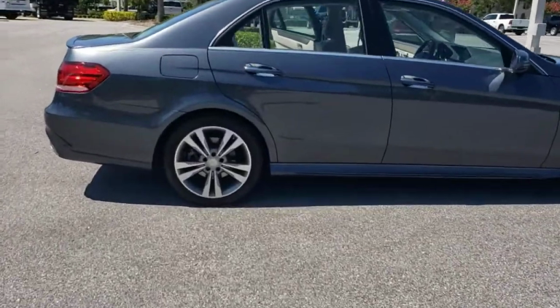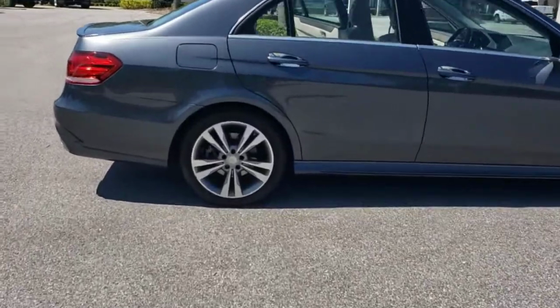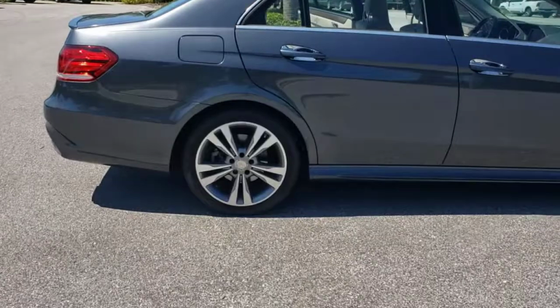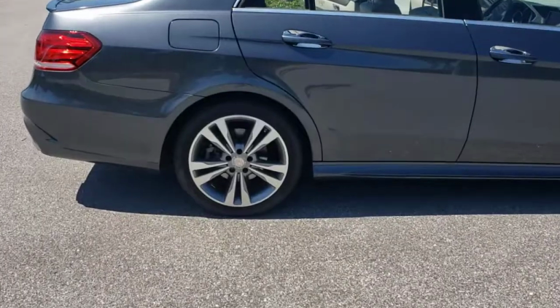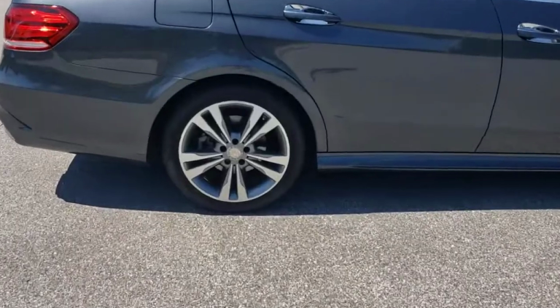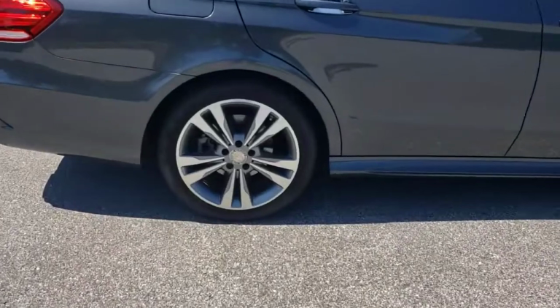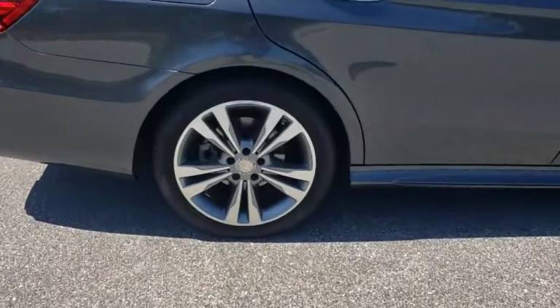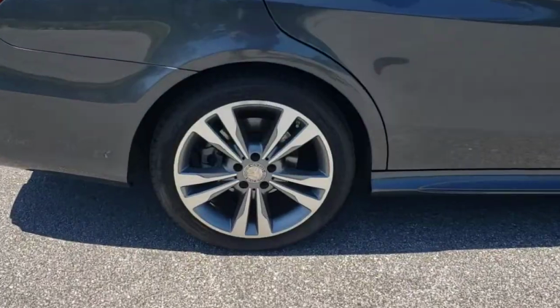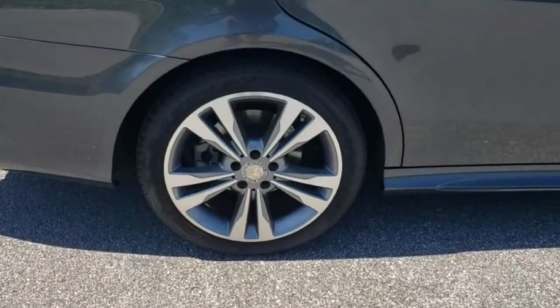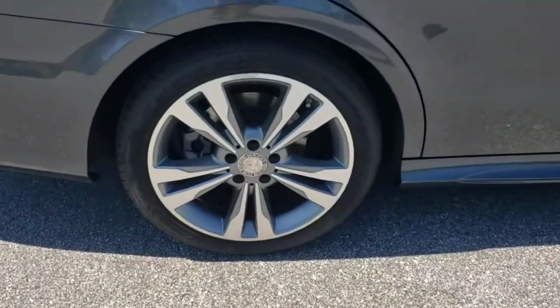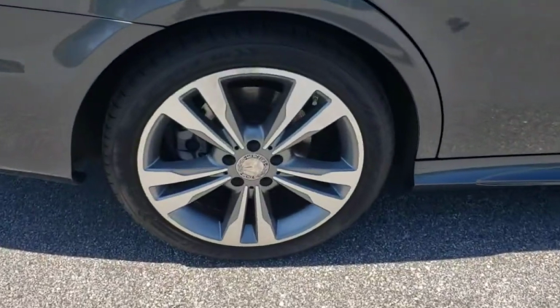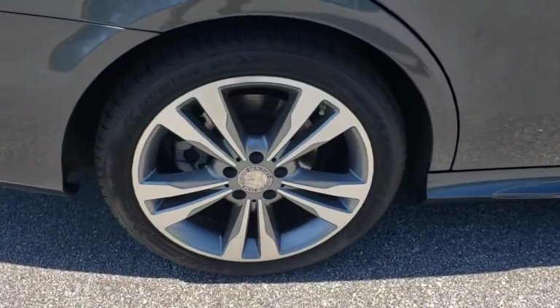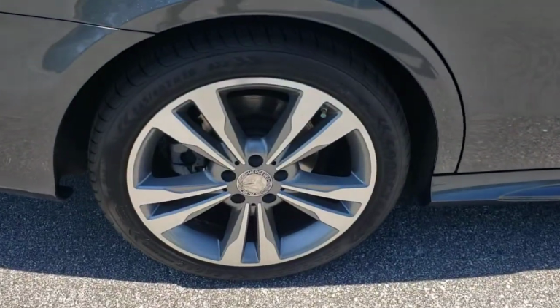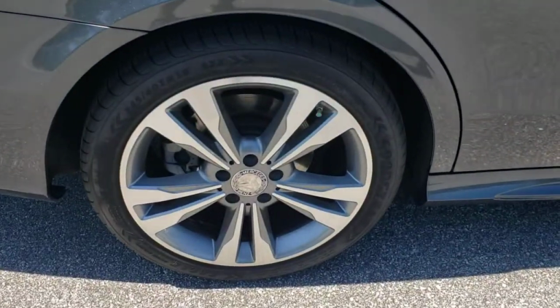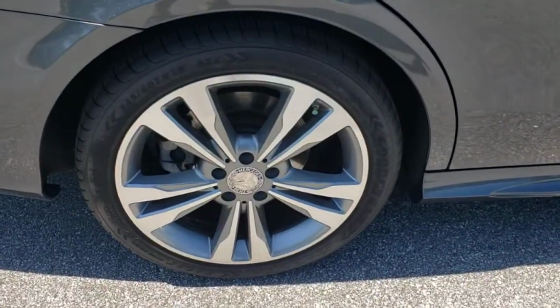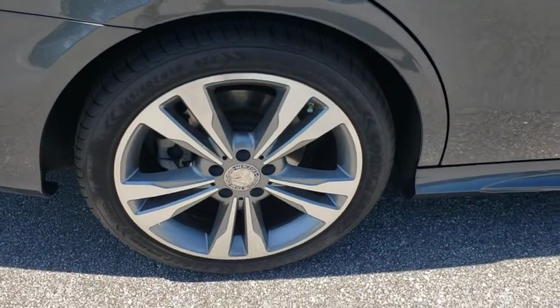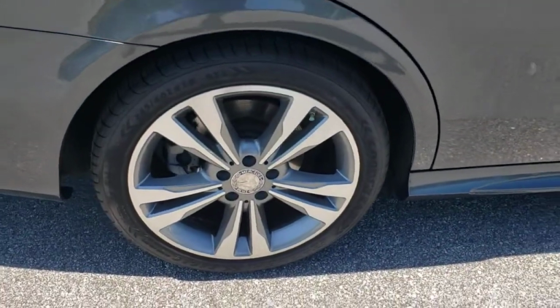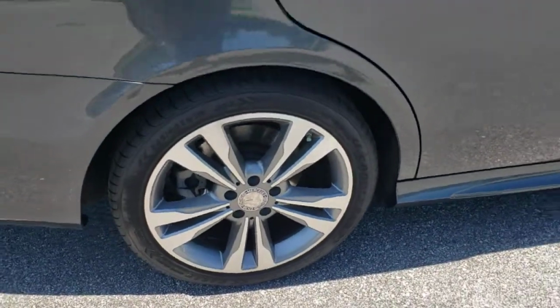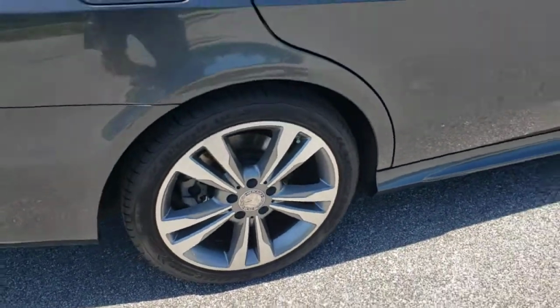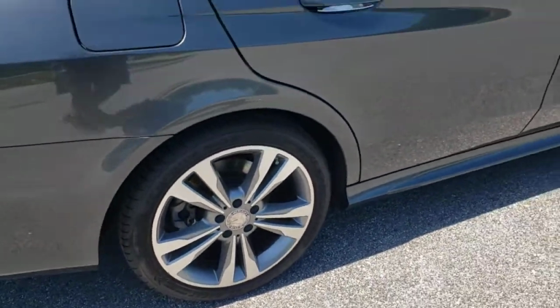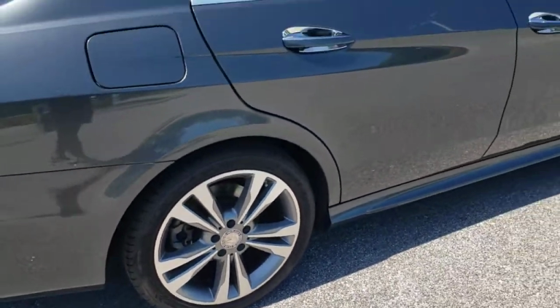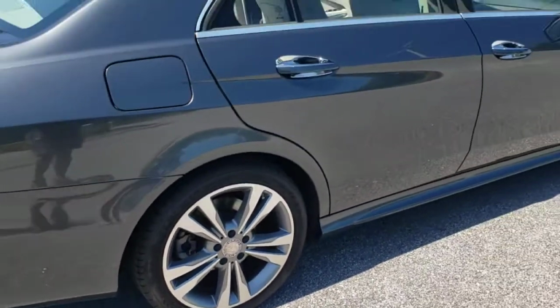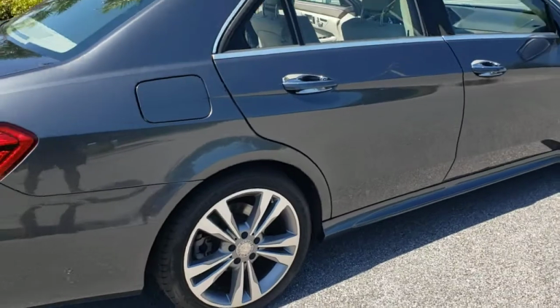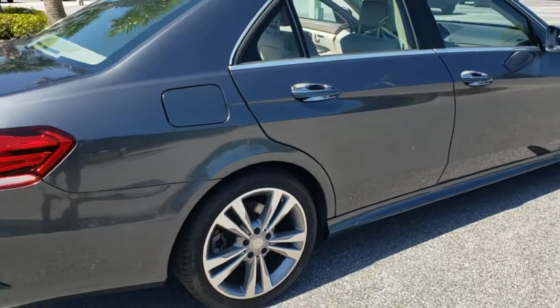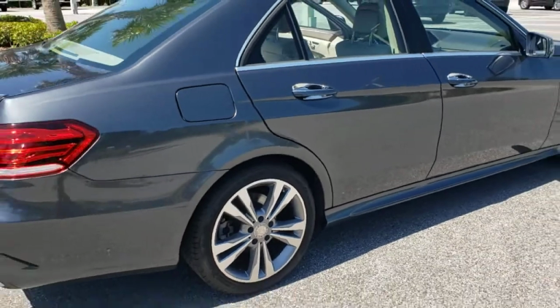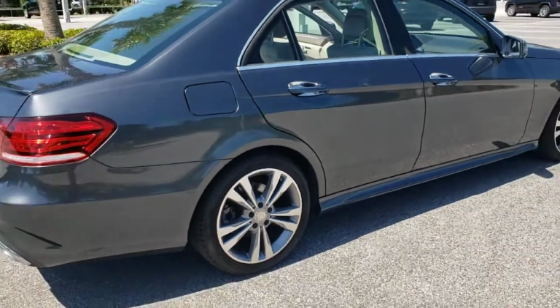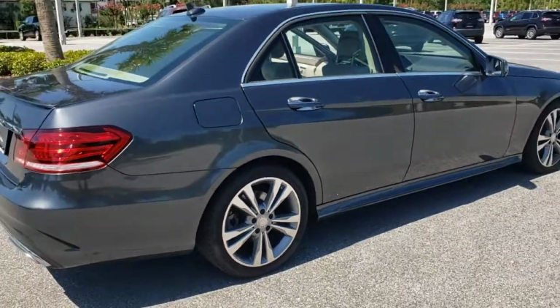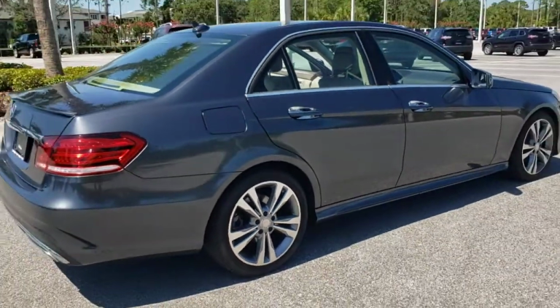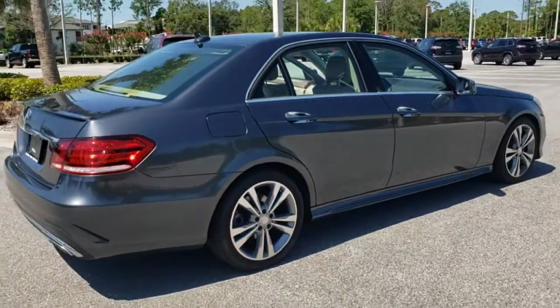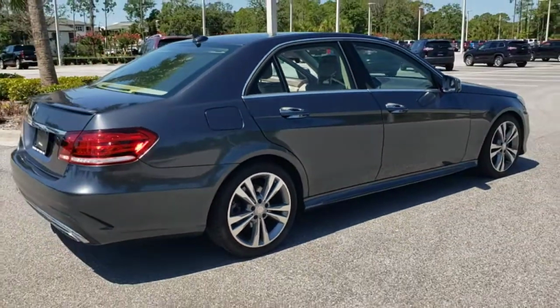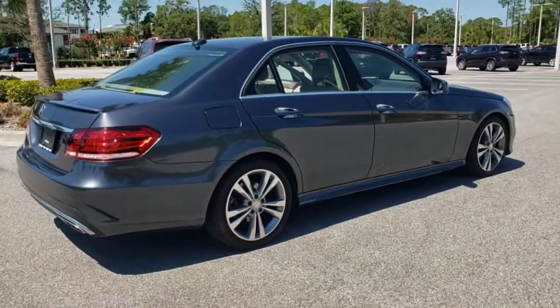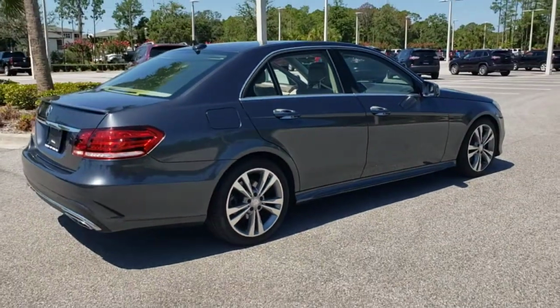The time is right to take advantage of the technology, performance, and creature comforts this vehicle has to offer. These are just some of the great options this vehicle comes with.